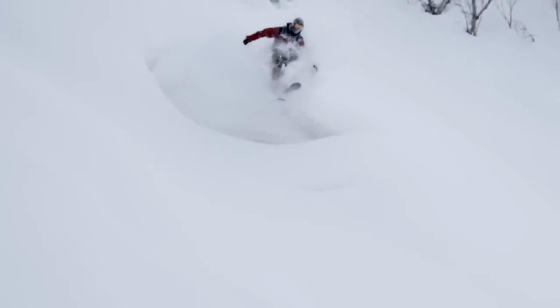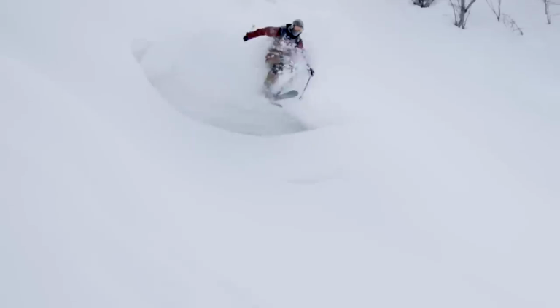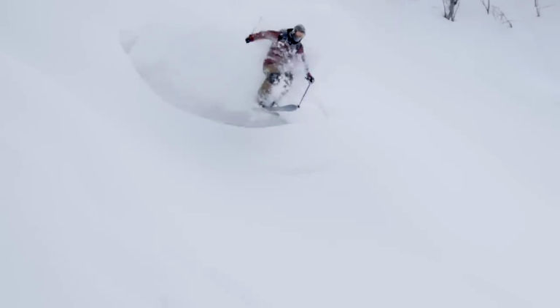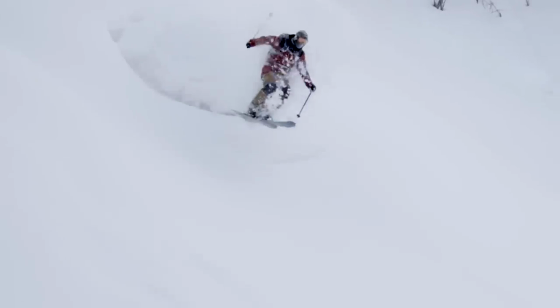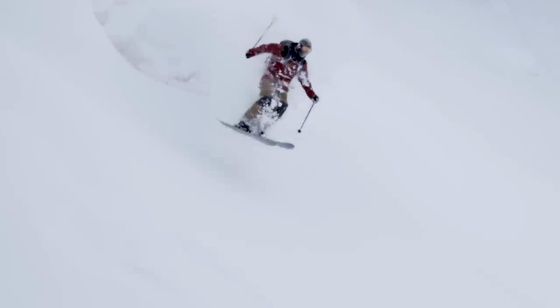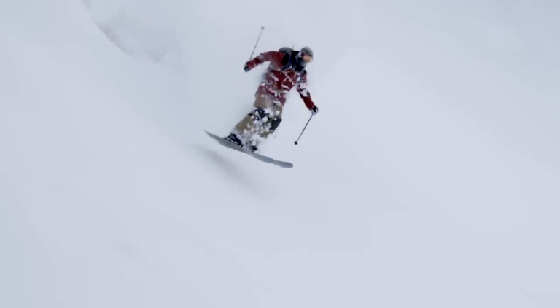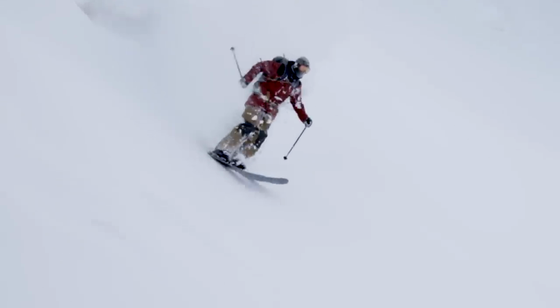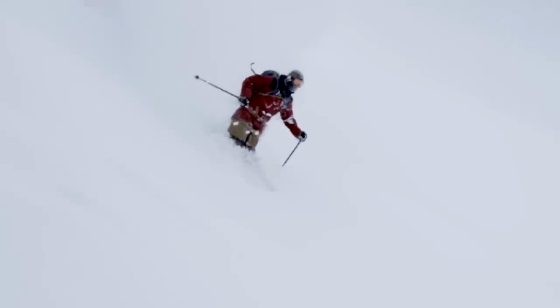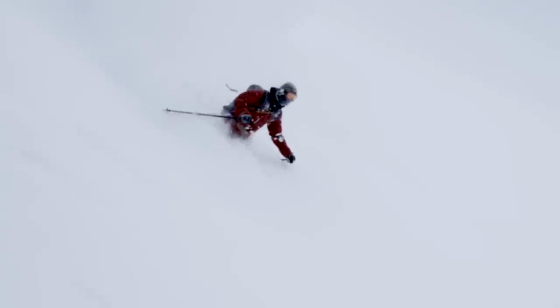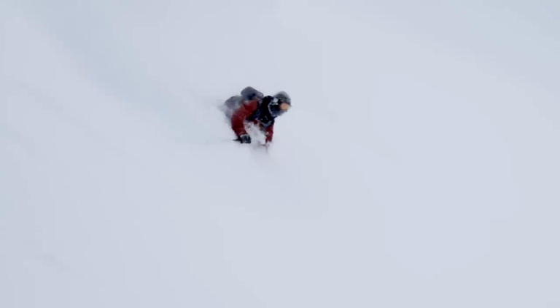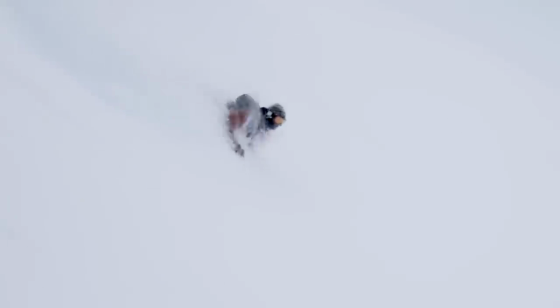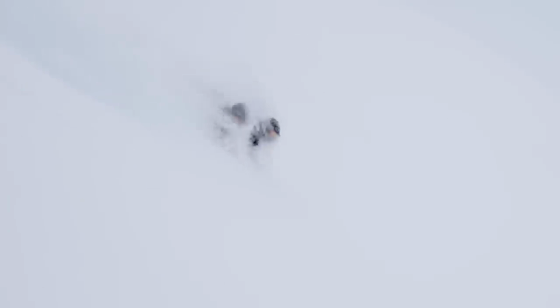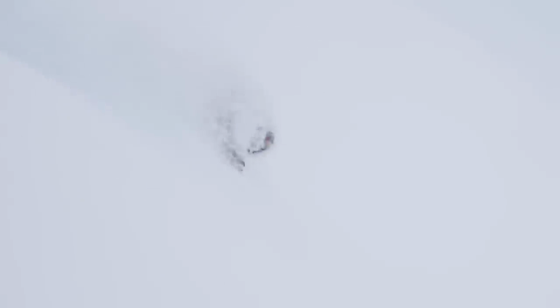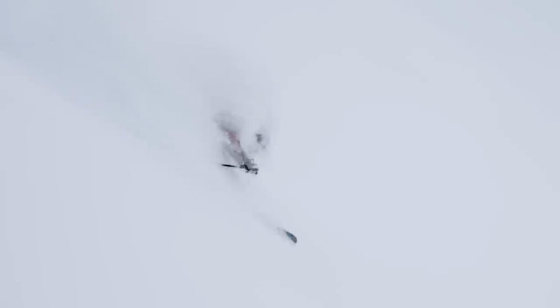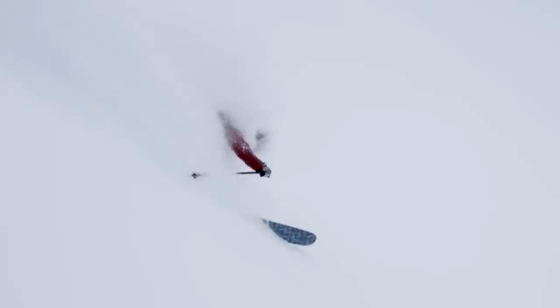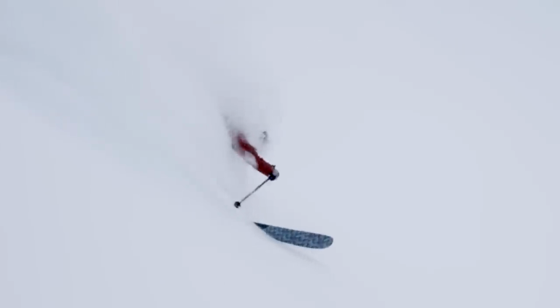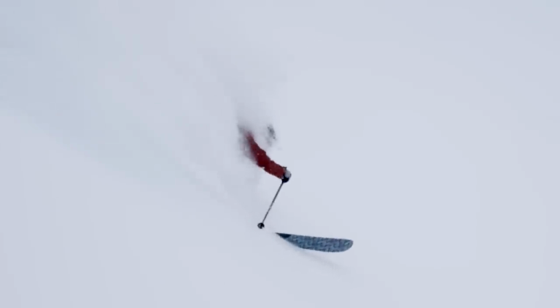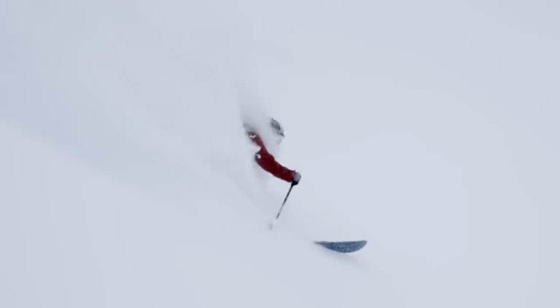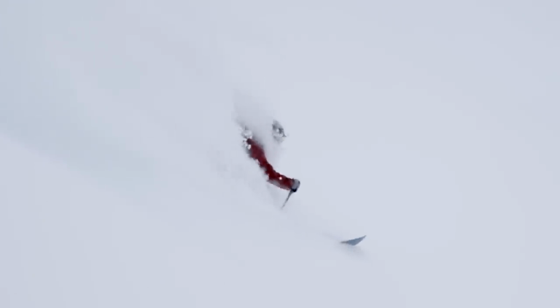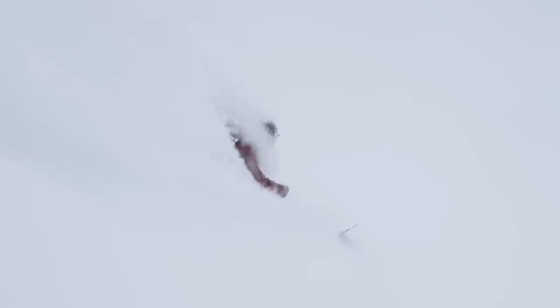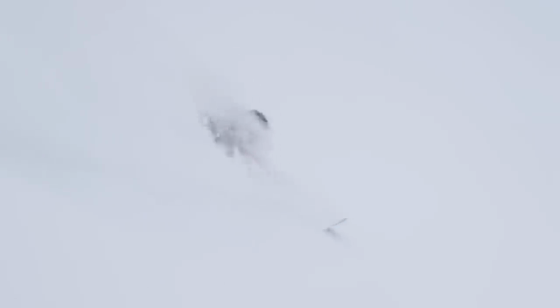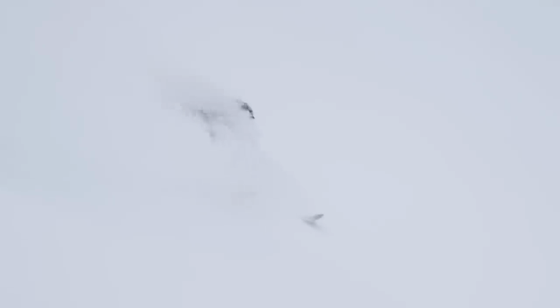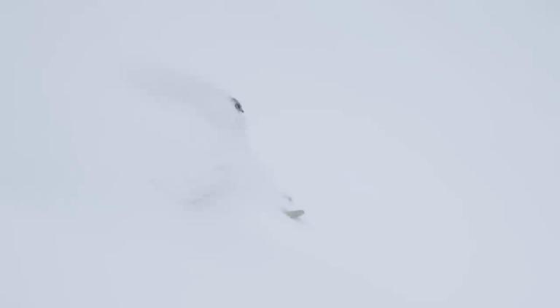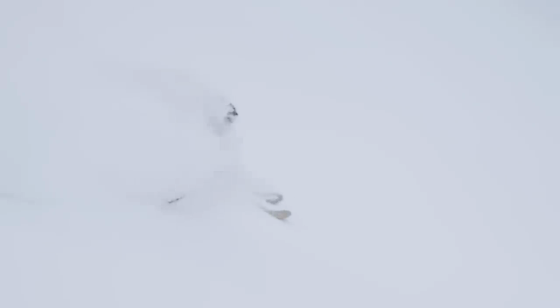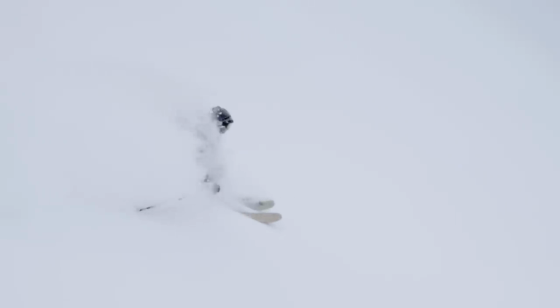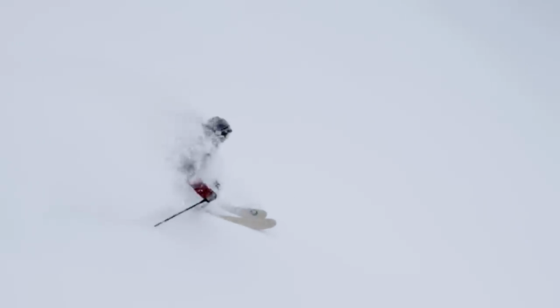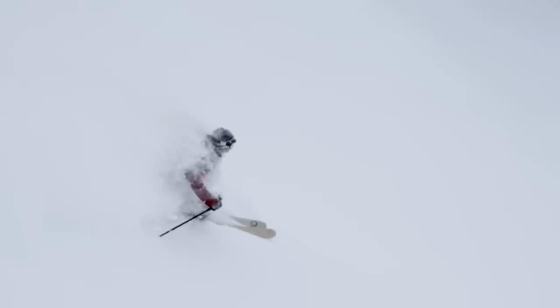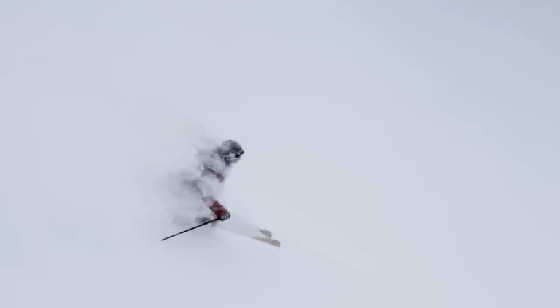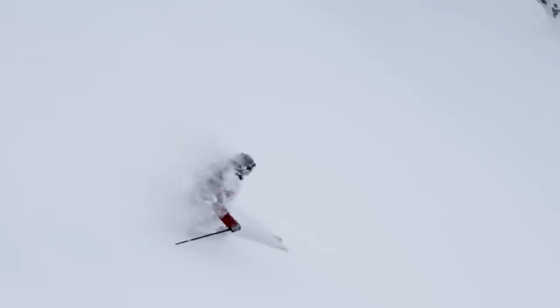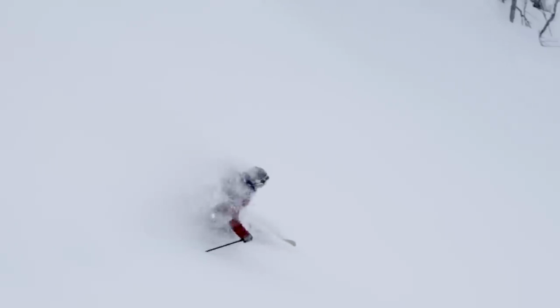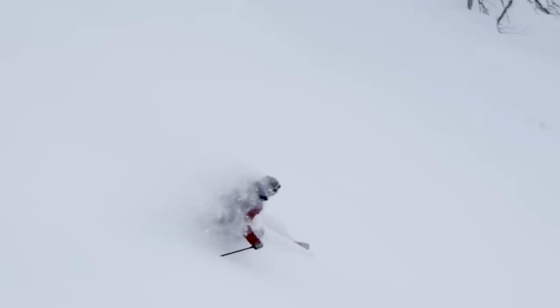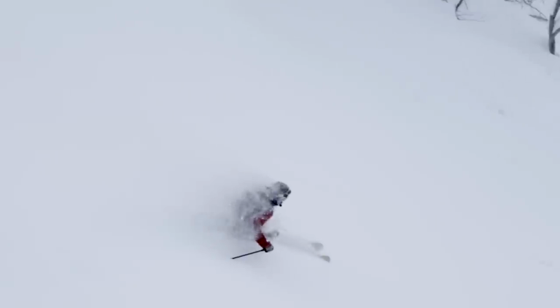It's a super fun ski, and instead of leaning way back and trying to keep your tips afloat, you can just relax and focus on drawing your line down the mountain.